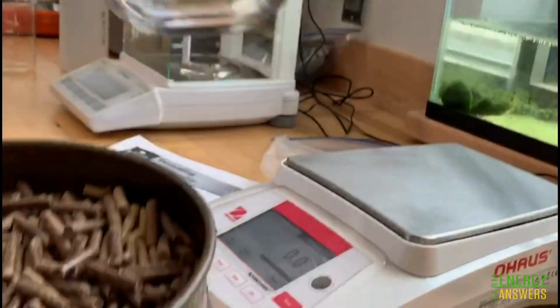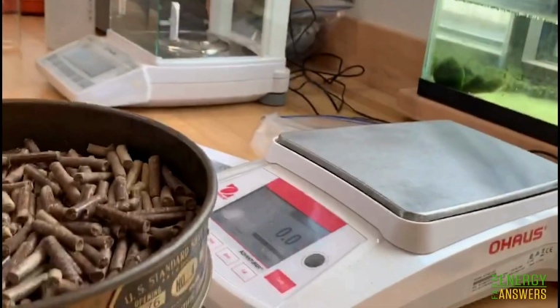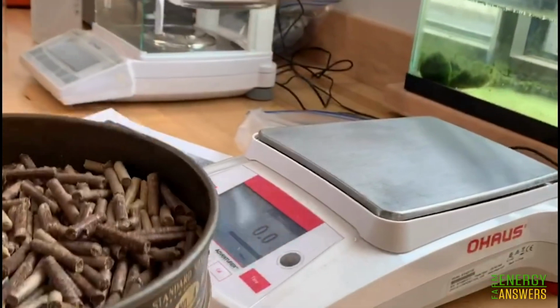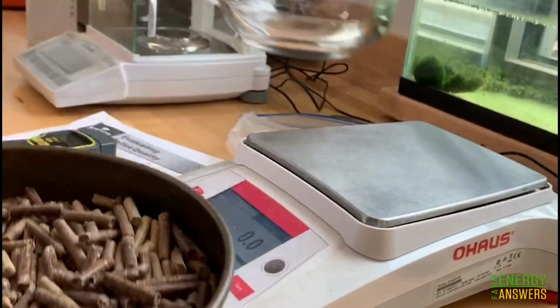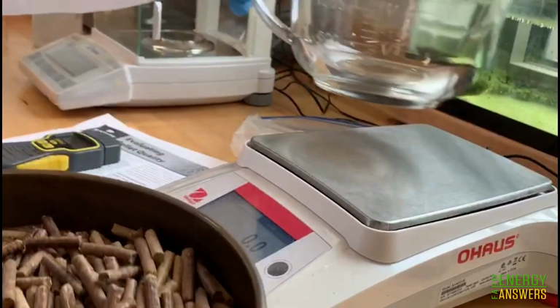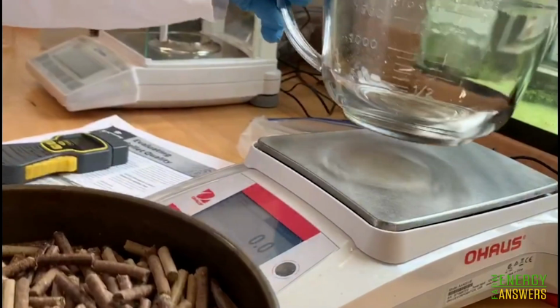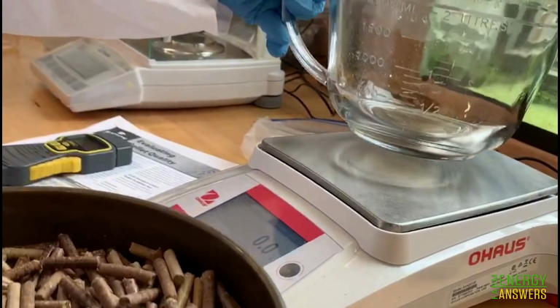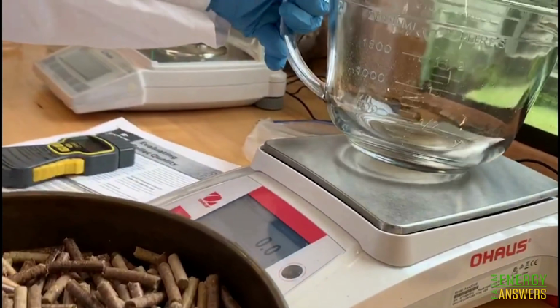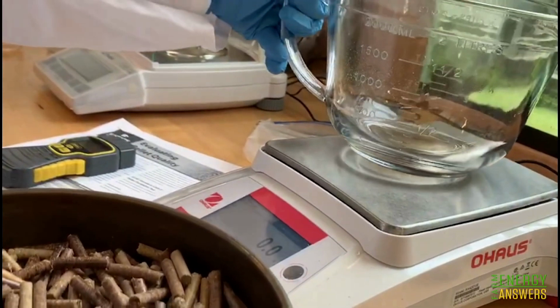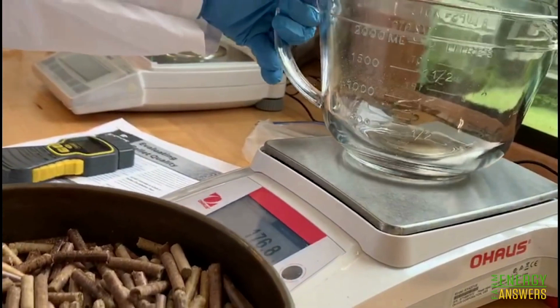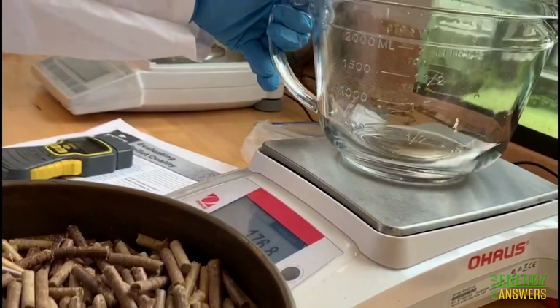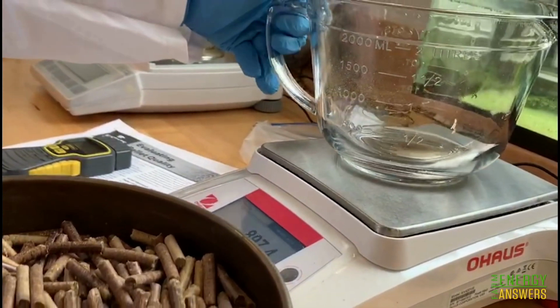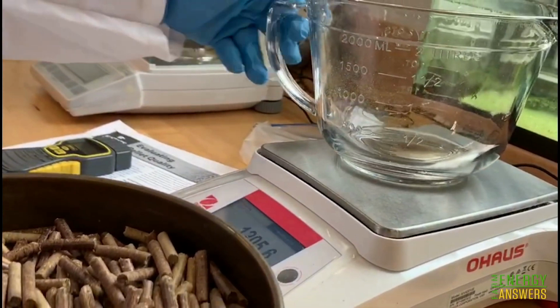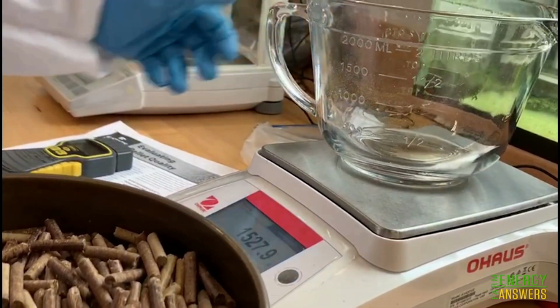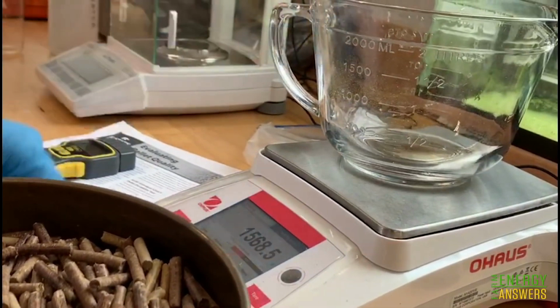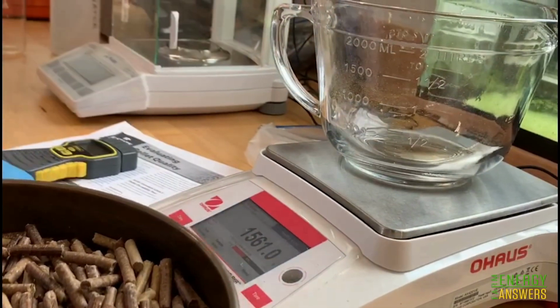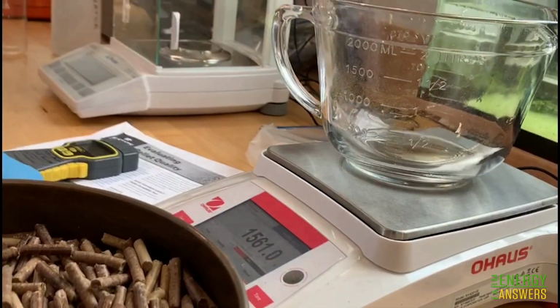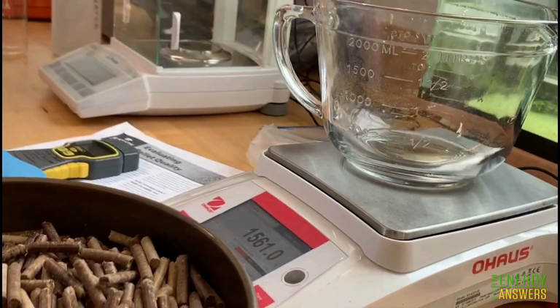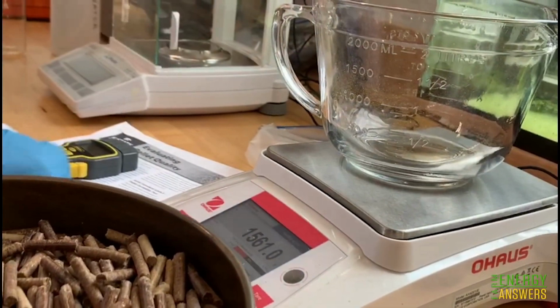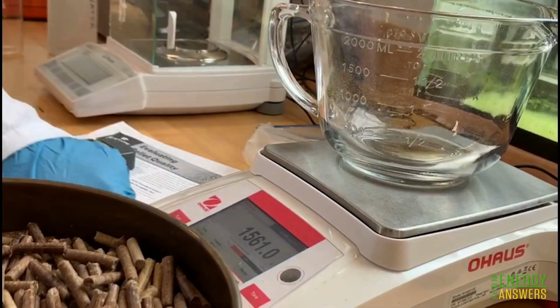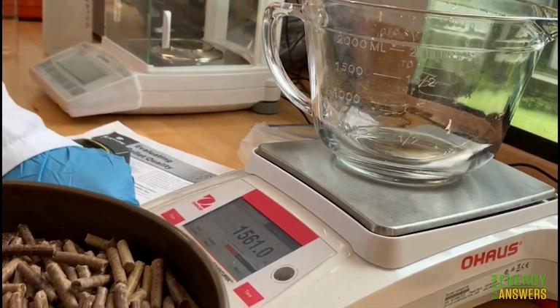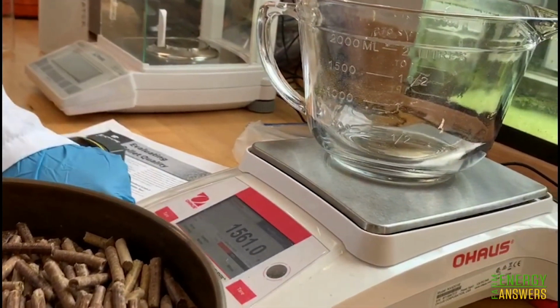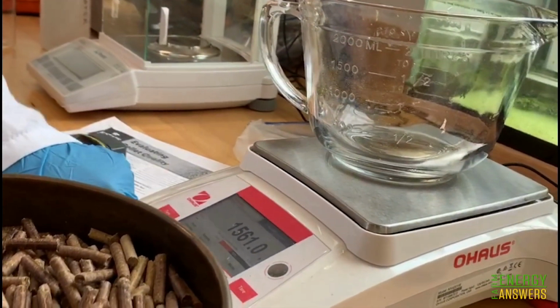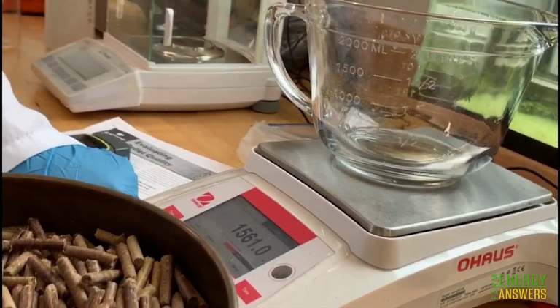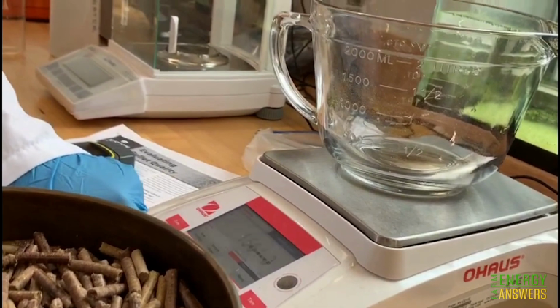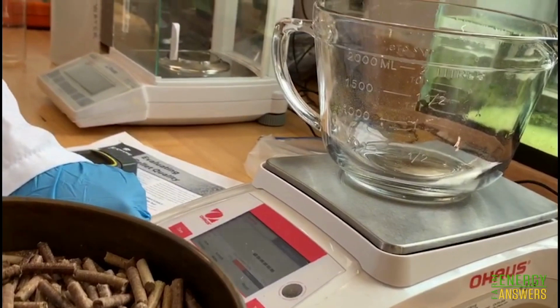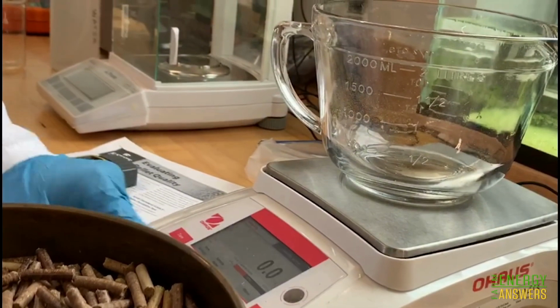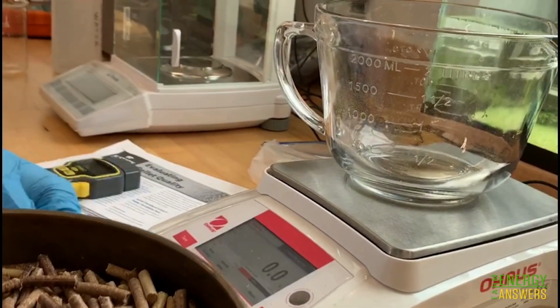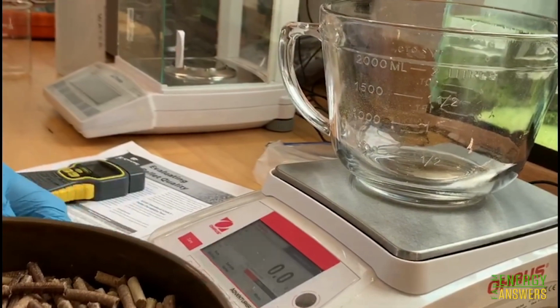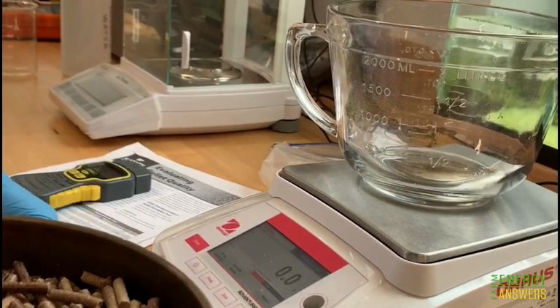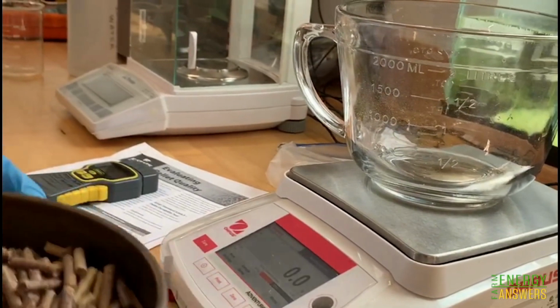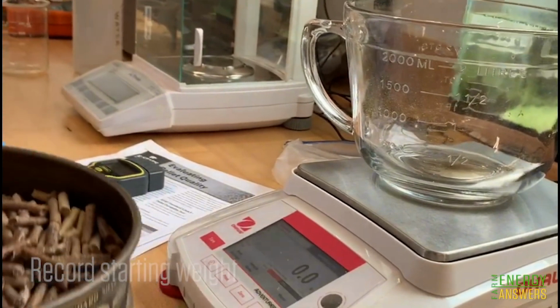We then measure about 500 grams of pellets, which will be our initial weight at the start of the tumbling test.